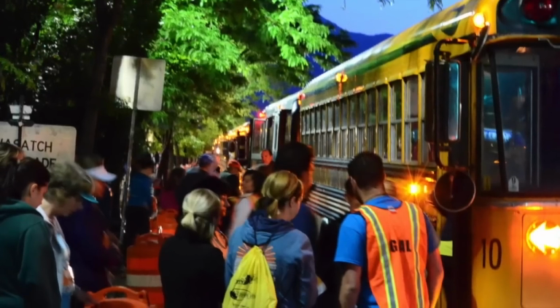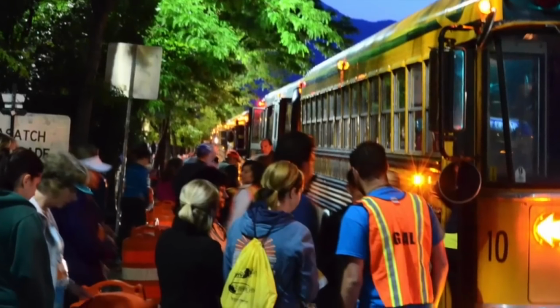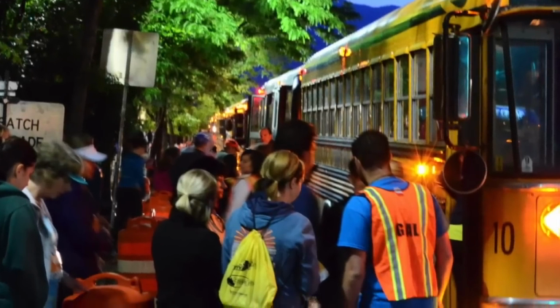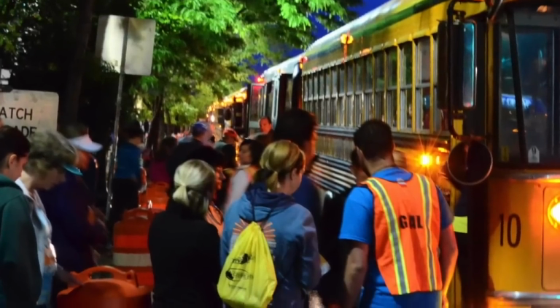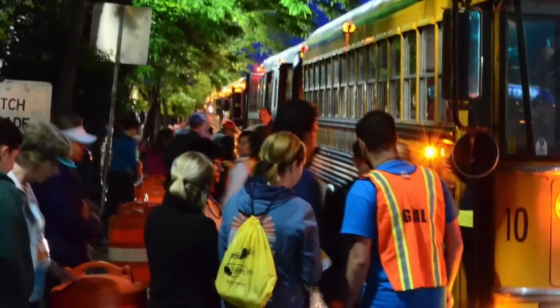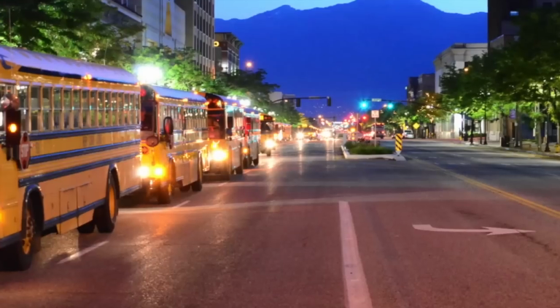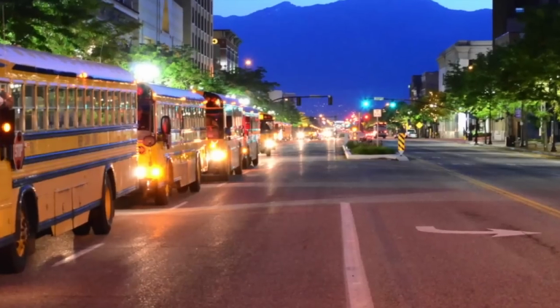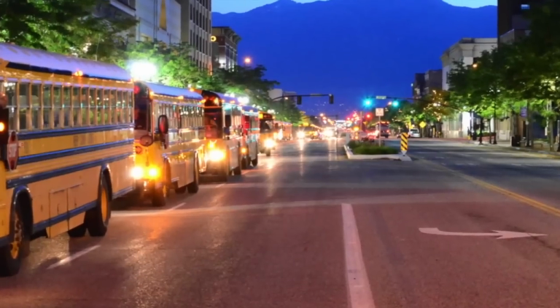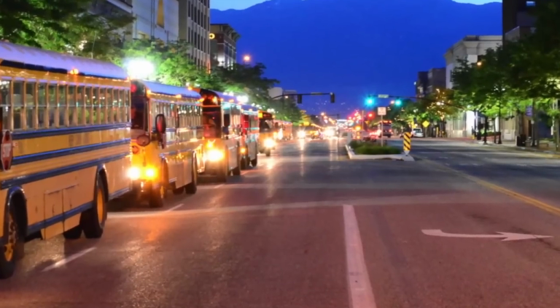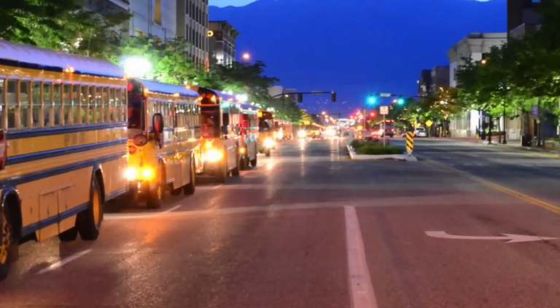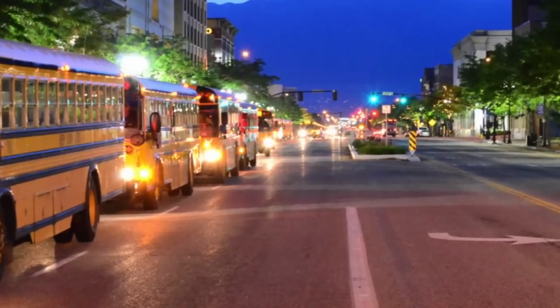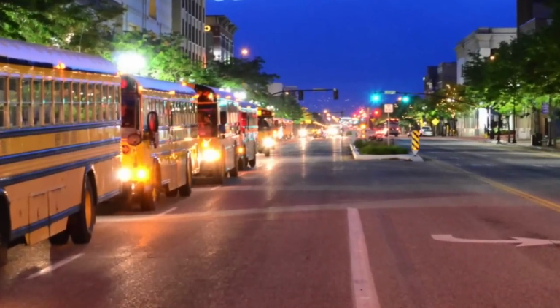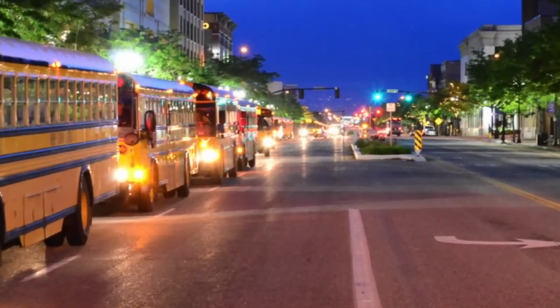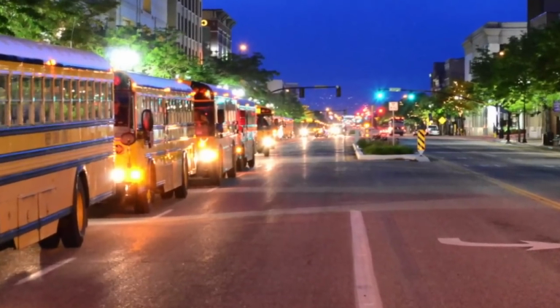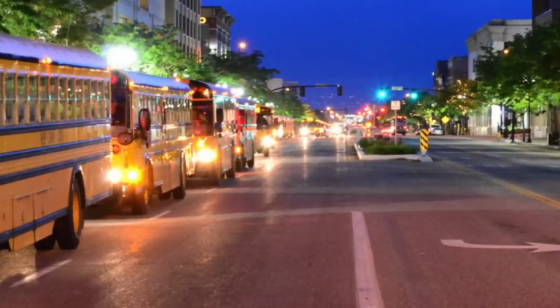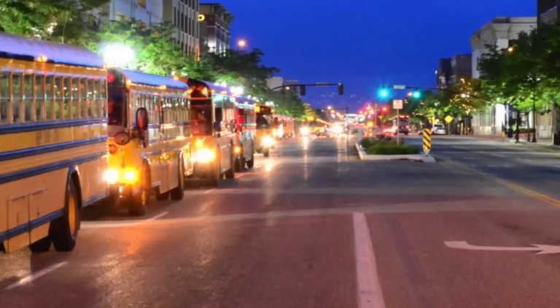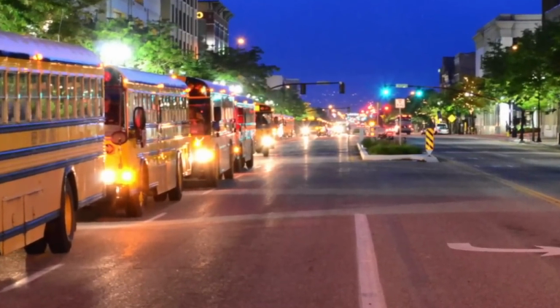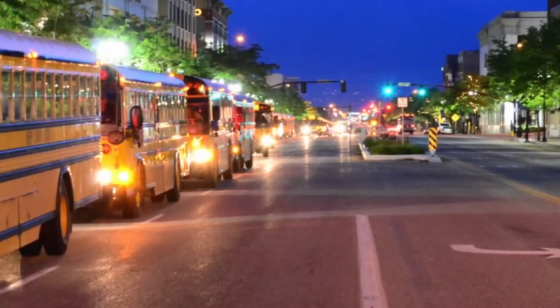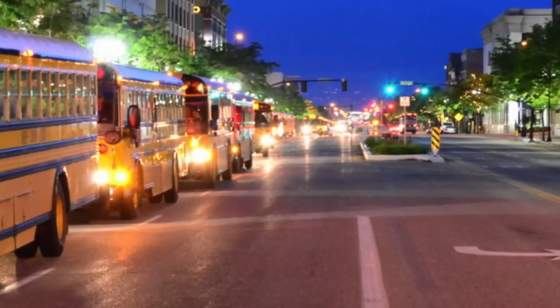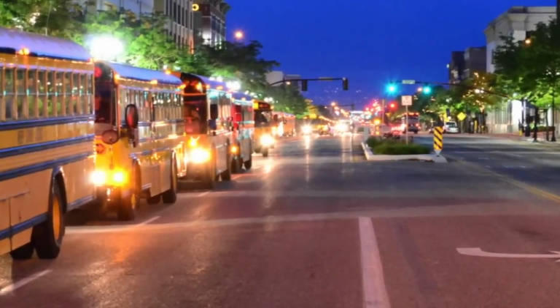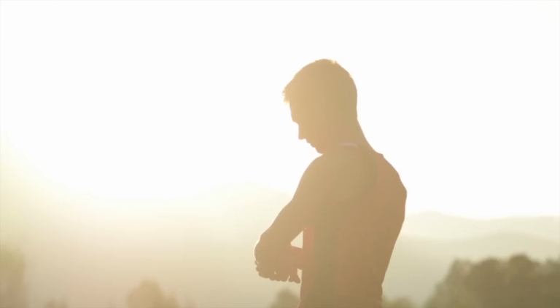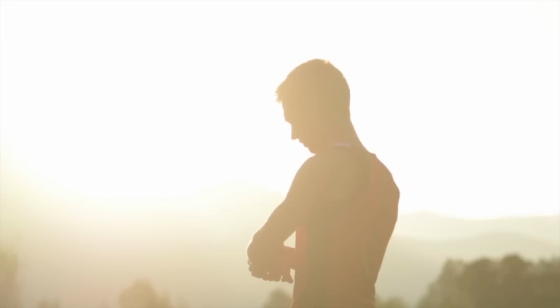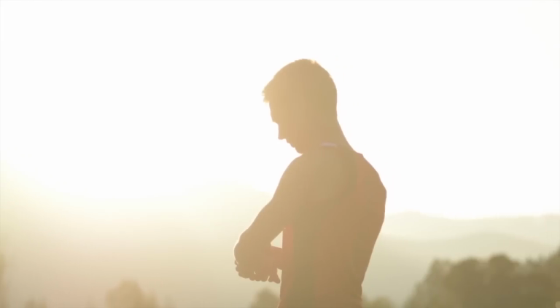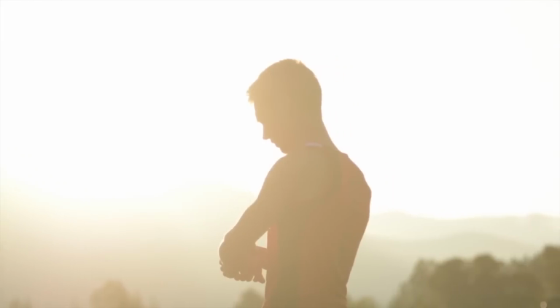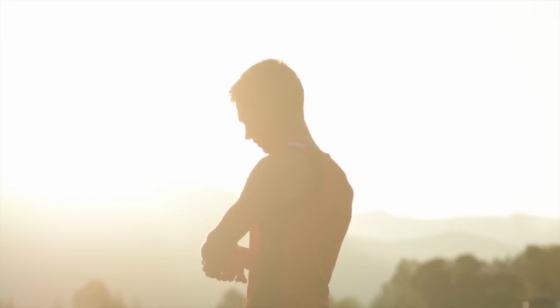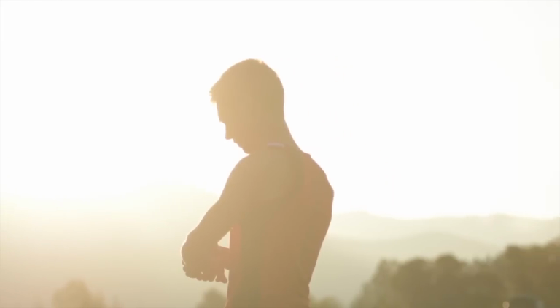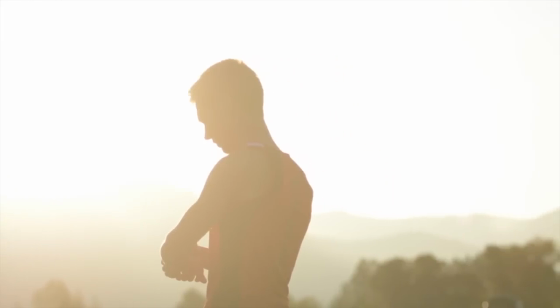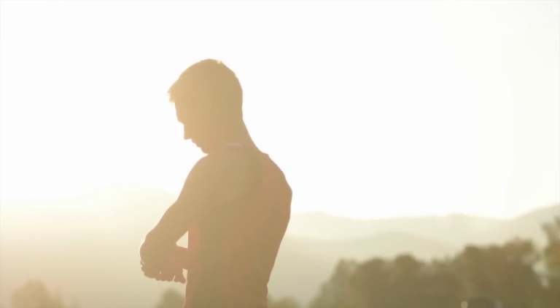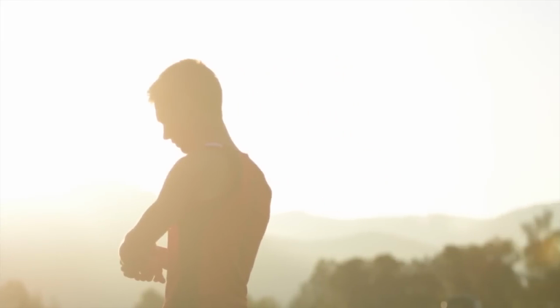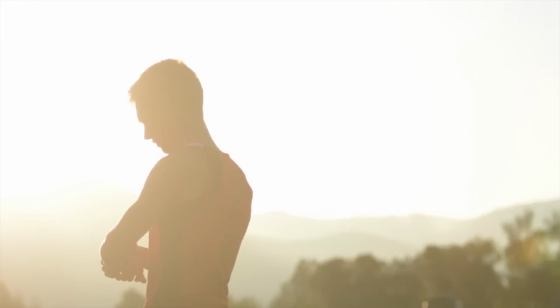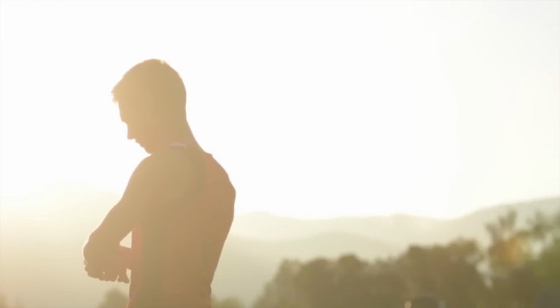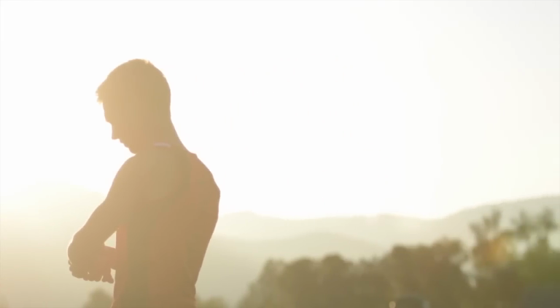Racers board buses in downtown Ogden during the pre-dawn hours and are shuttled to the start line 26 miles east of town, where burning fires keep arriving runners warm until the race starts.